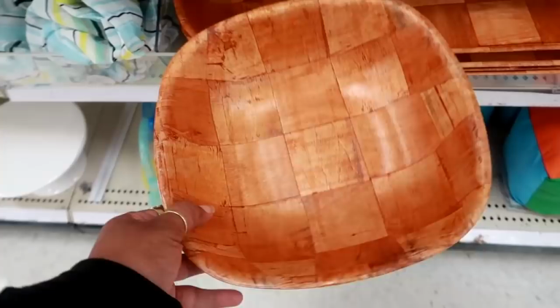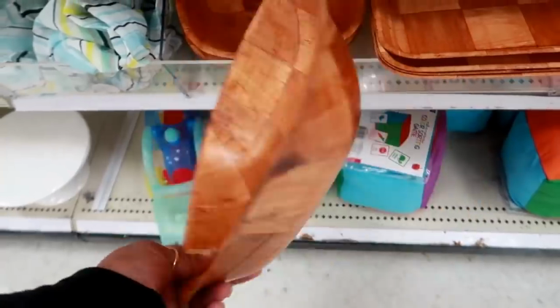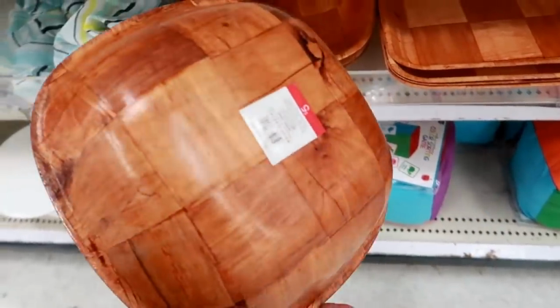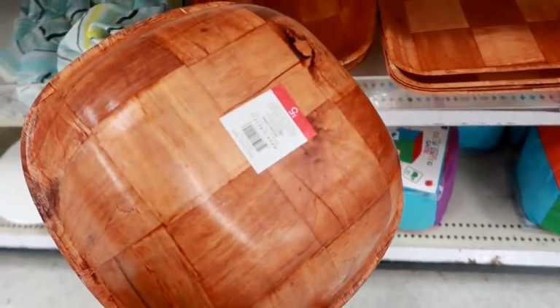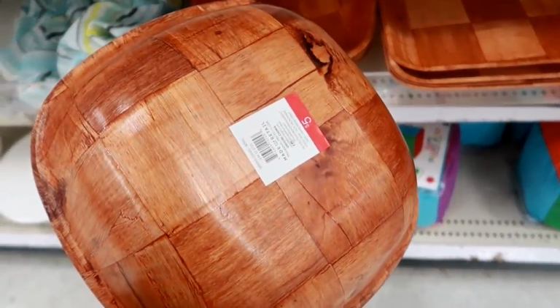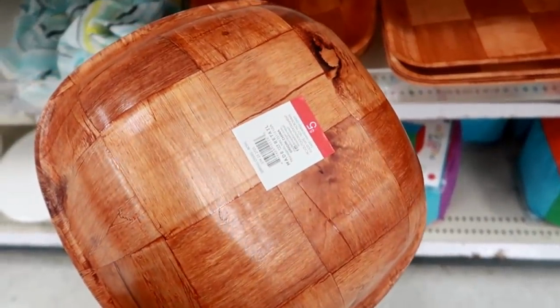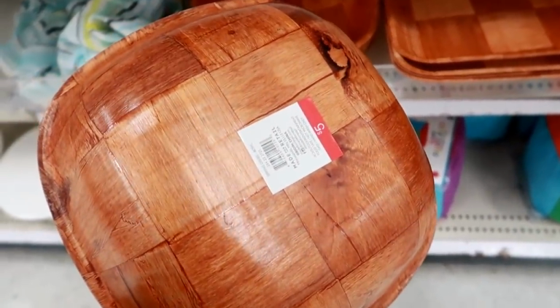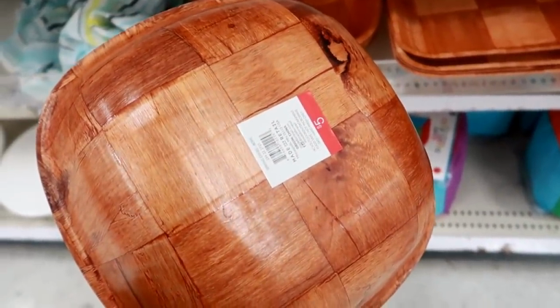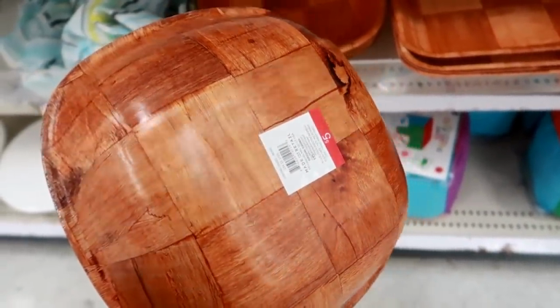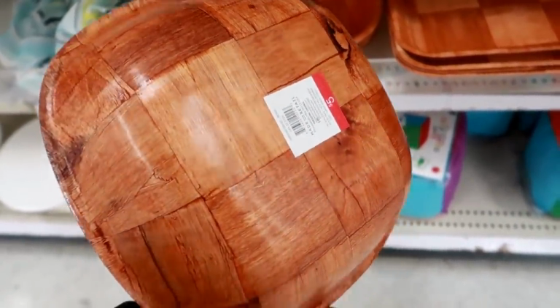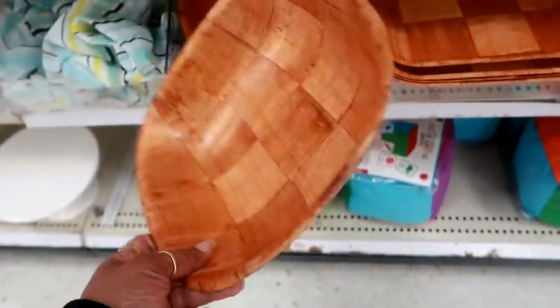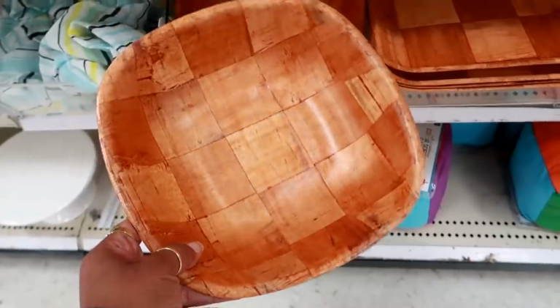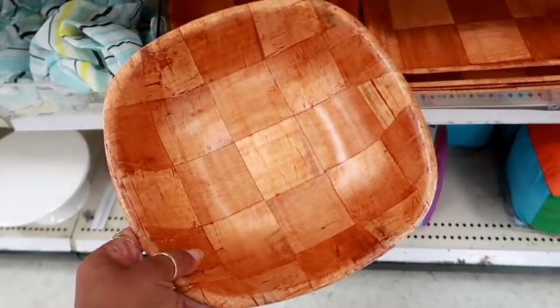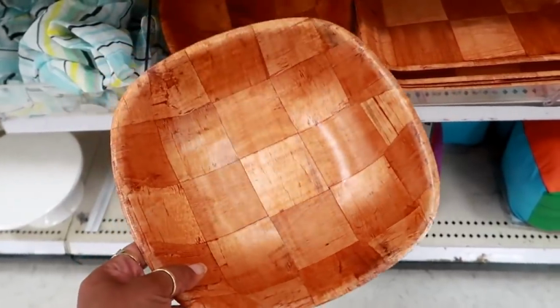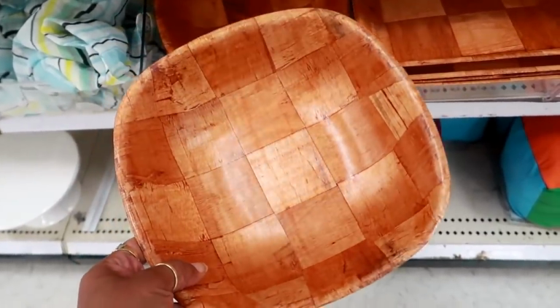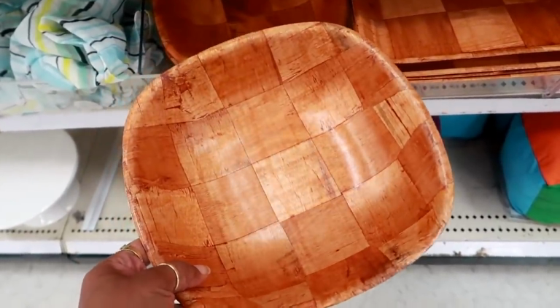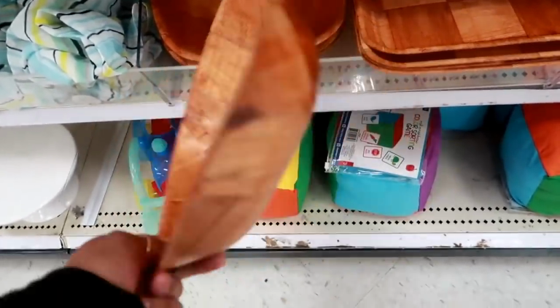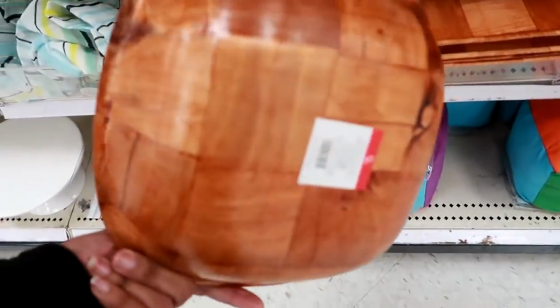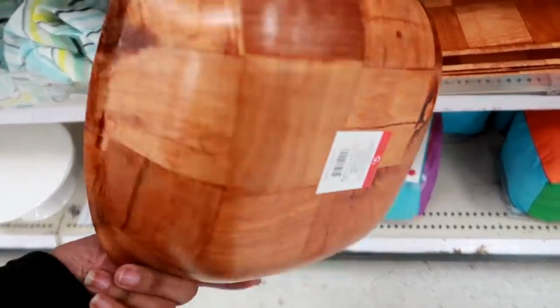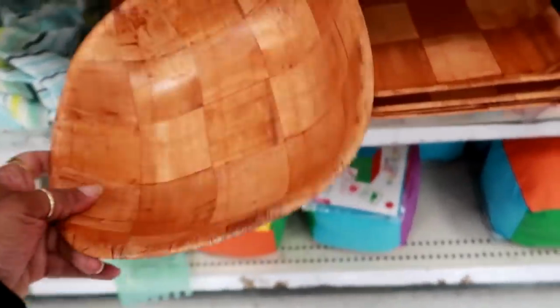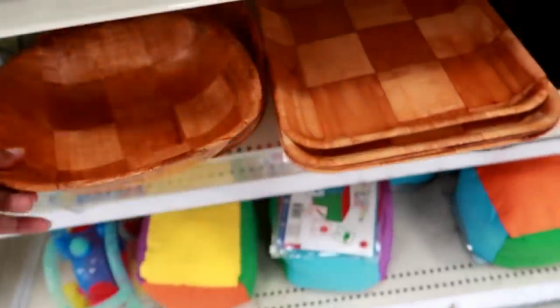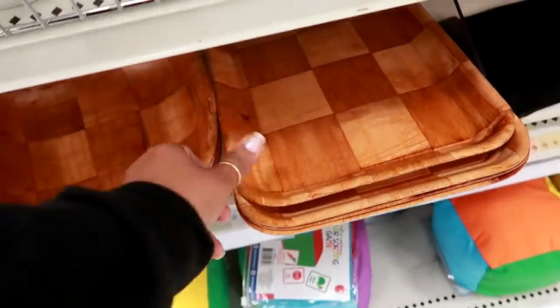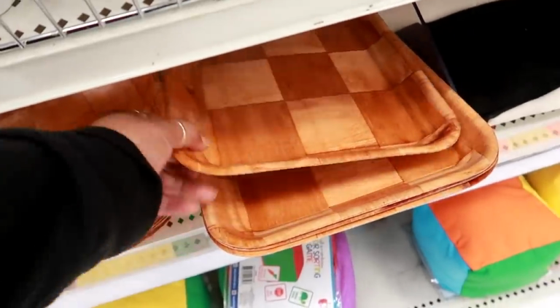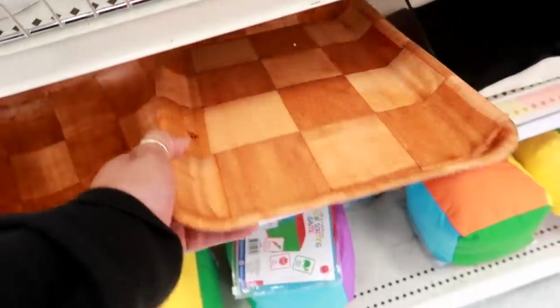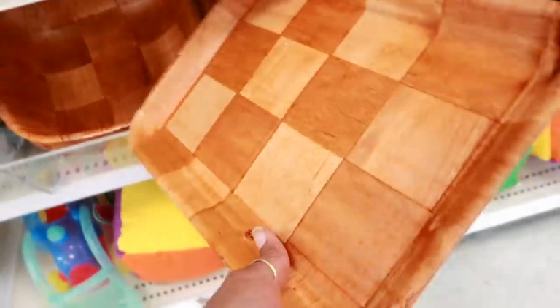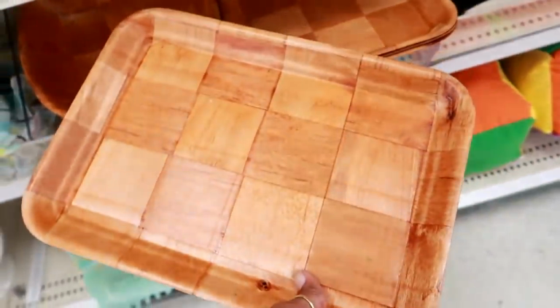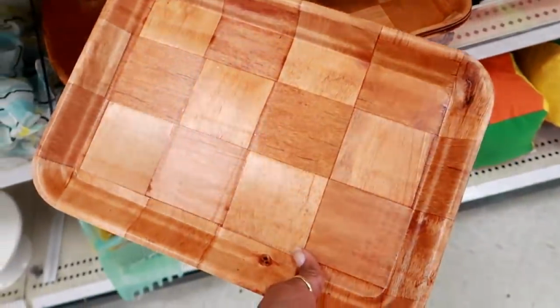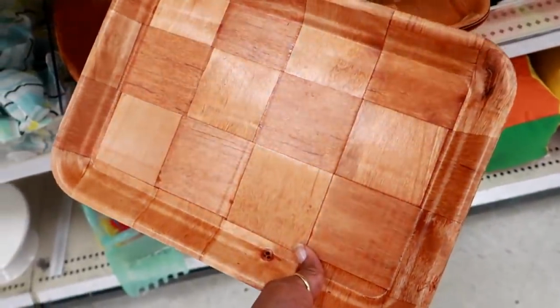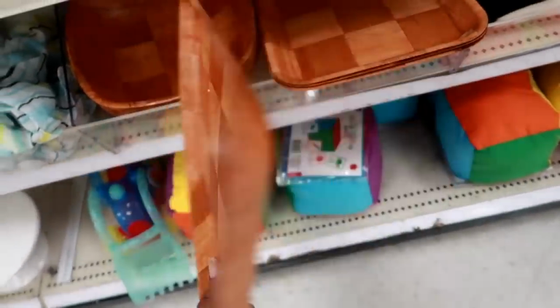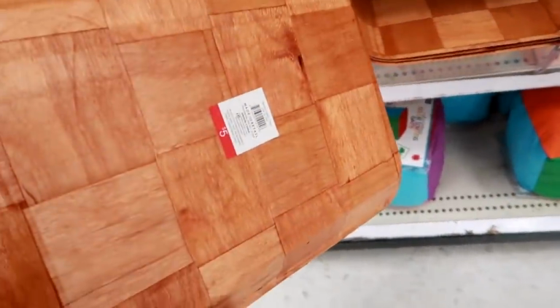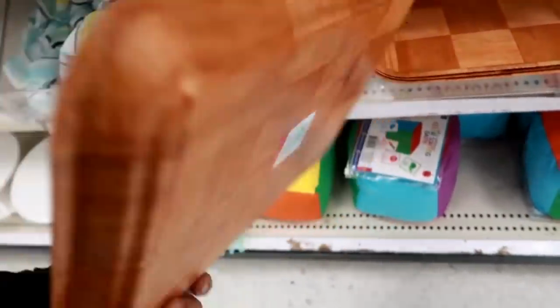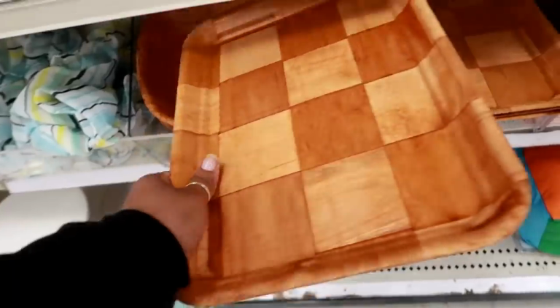Oh my goodness — this reminds me so much of my grandmother growing up. She always had fruit in a bowl that looks just like this. This is five dollars. And they also have a tray — that's kind of cool. The tray is five dollars too.